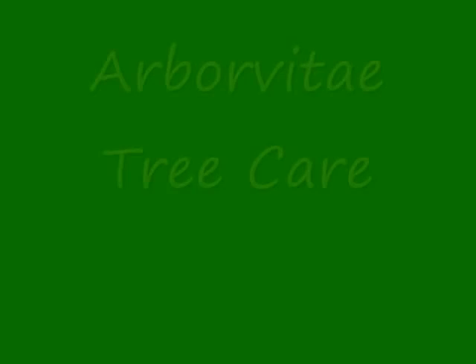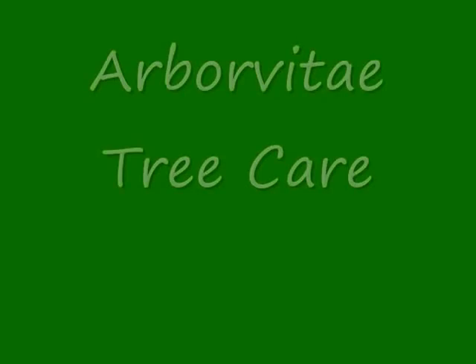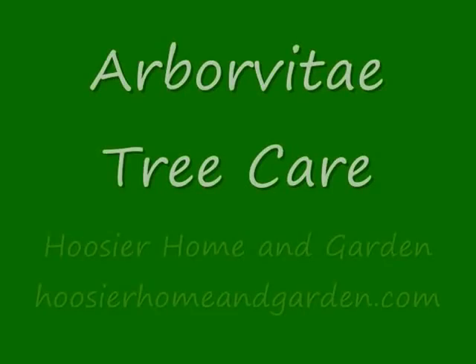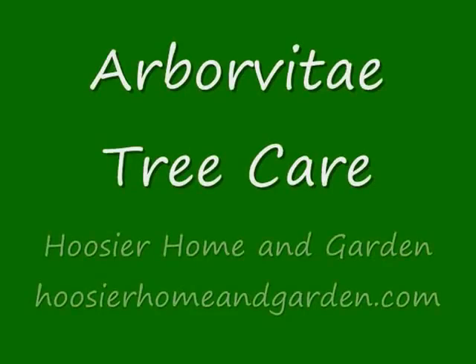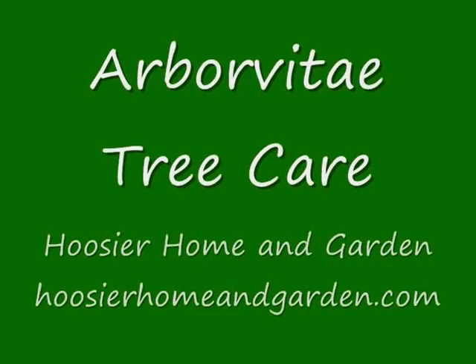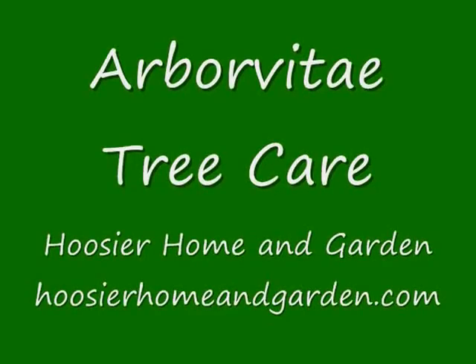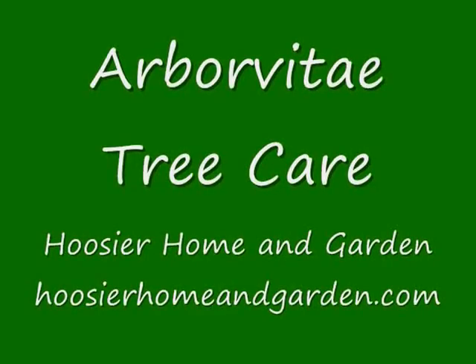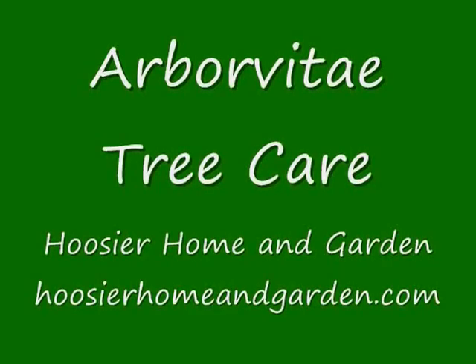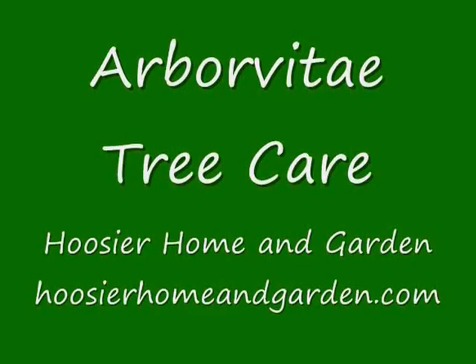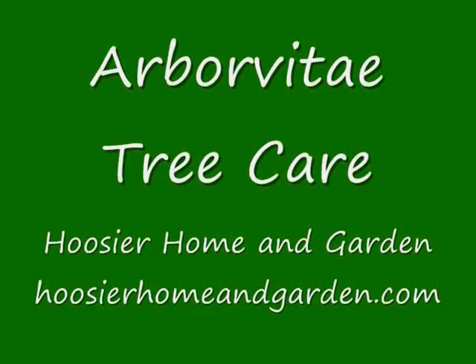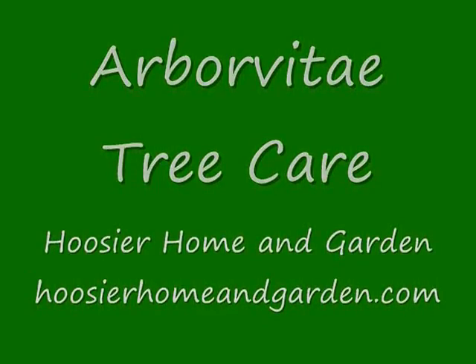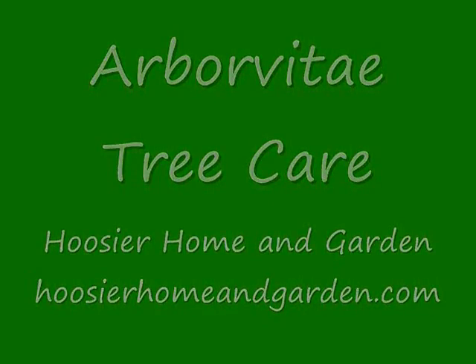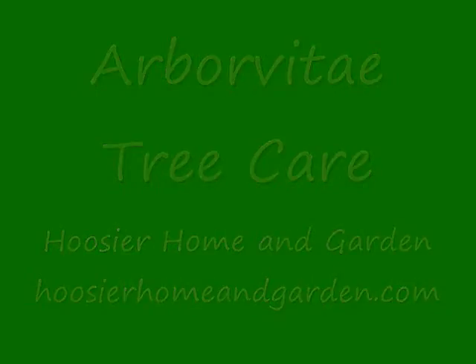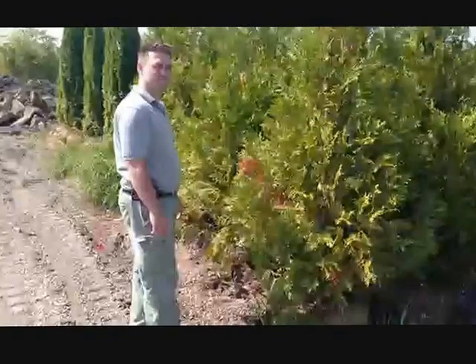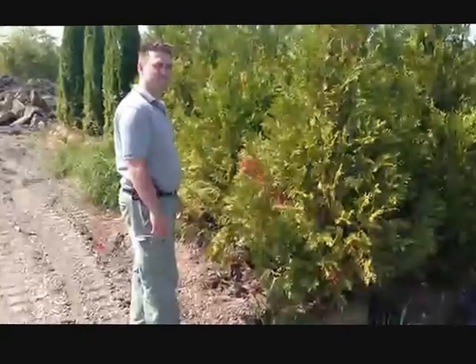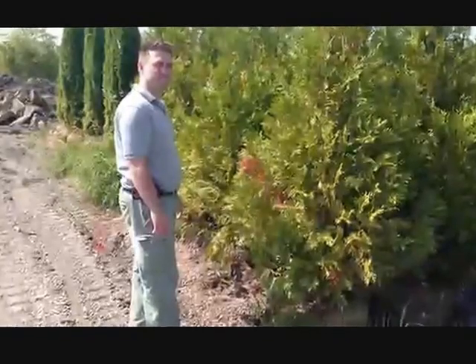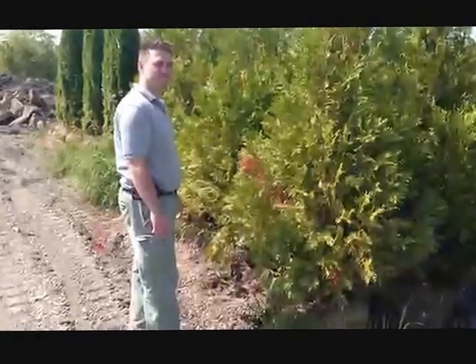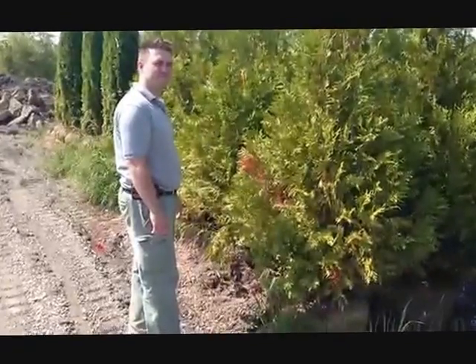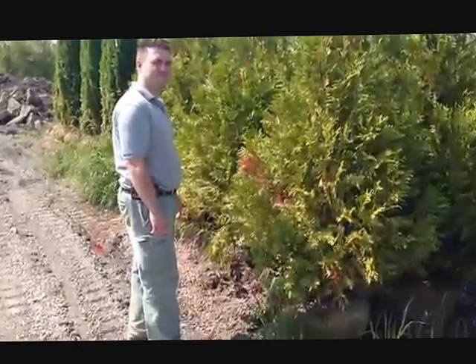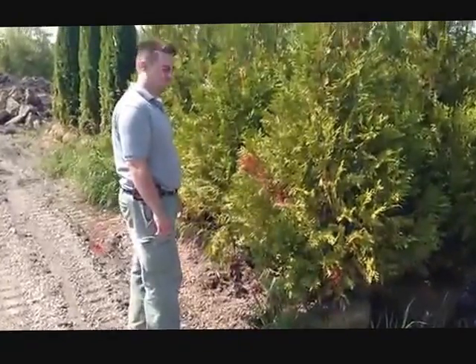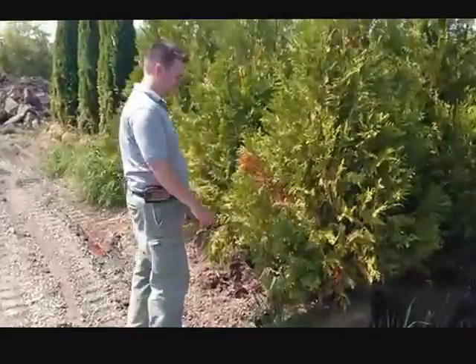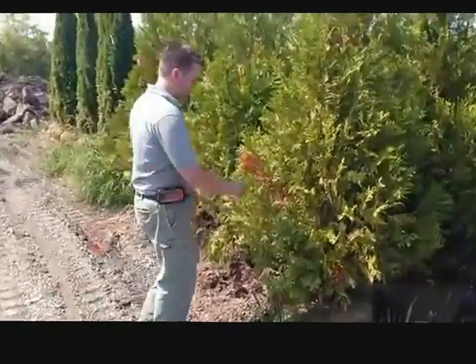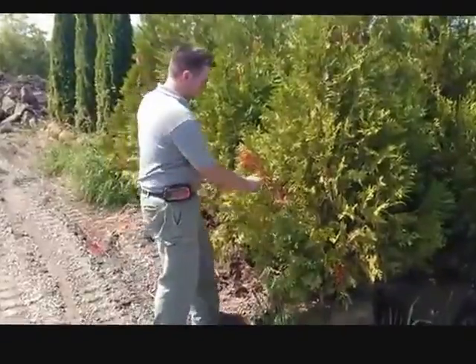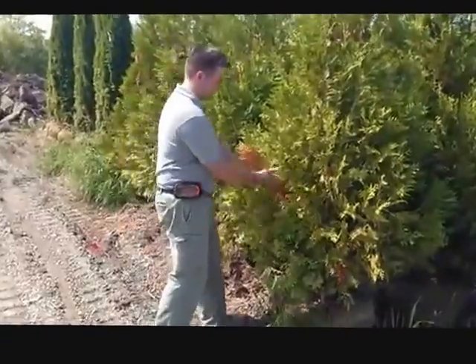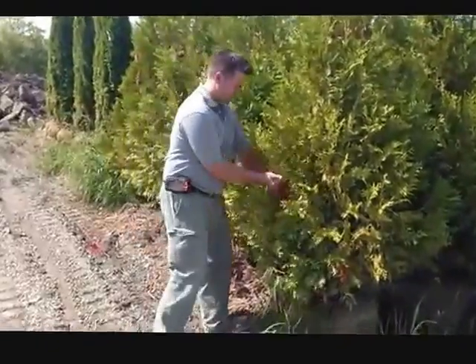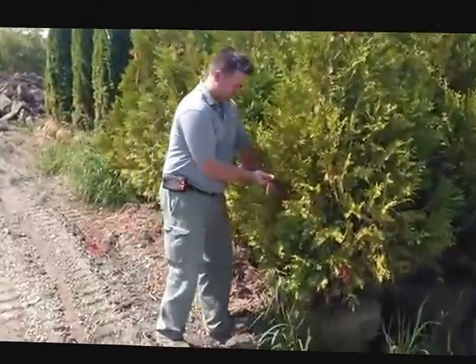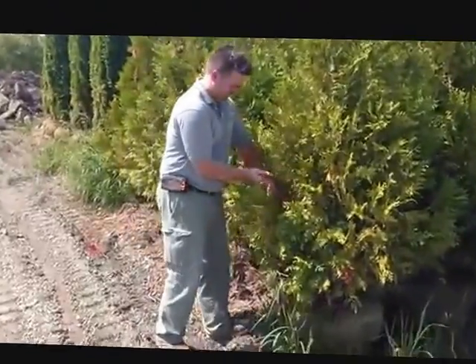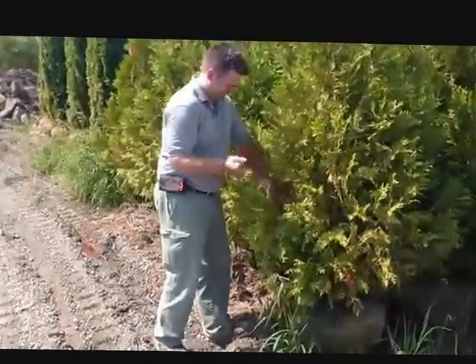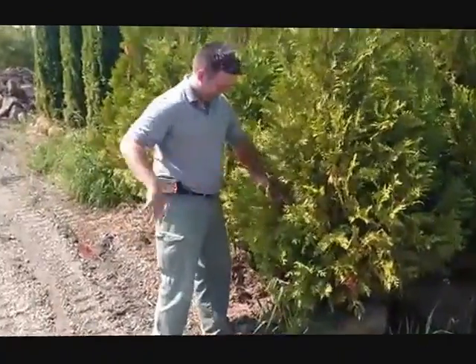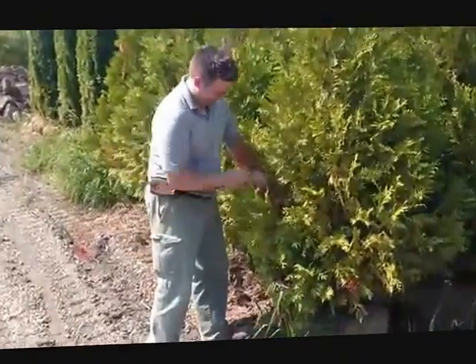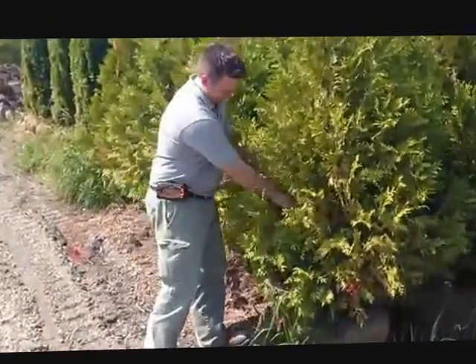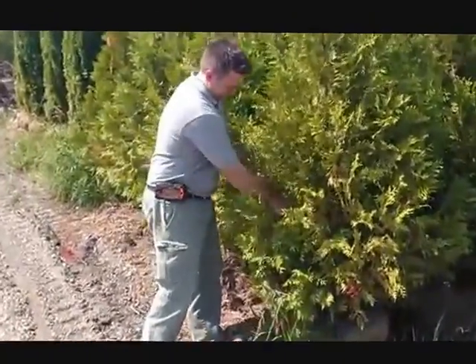Hello there, this is Charlie from Hoosier Home and Garden, and today we're going to be talking about Arborvitae tree care. If you've seen a brown spot or two on your arbs, we'll show you what to do.